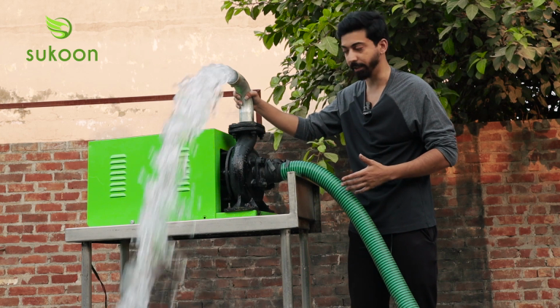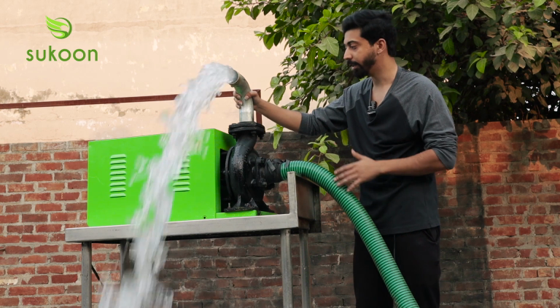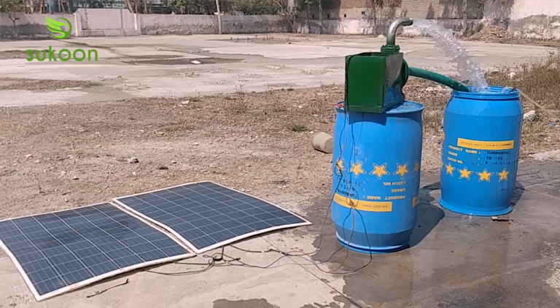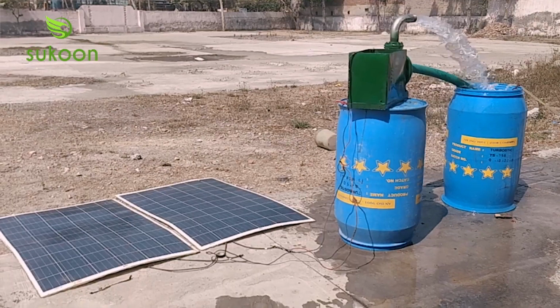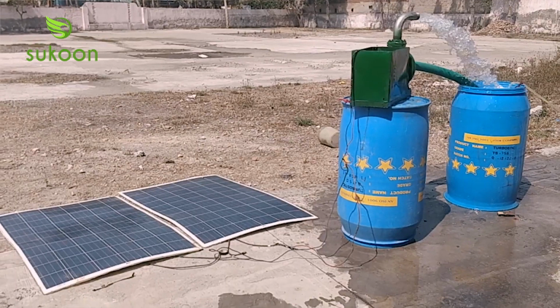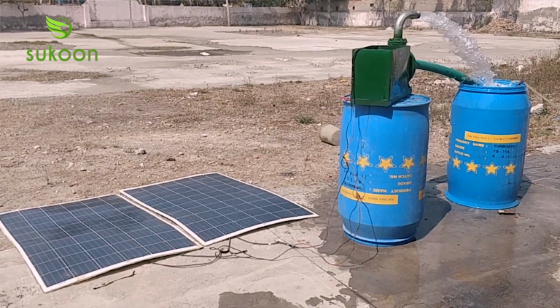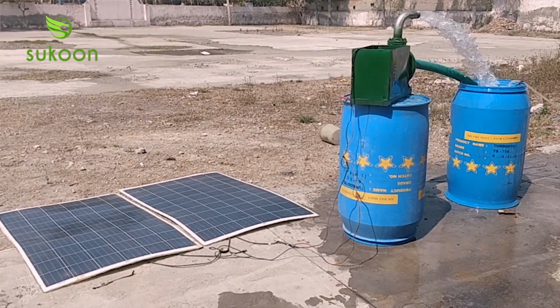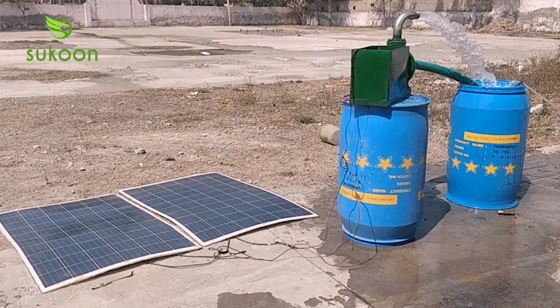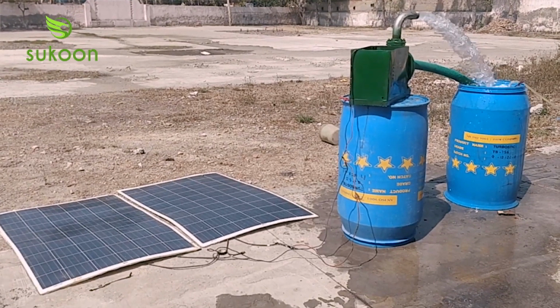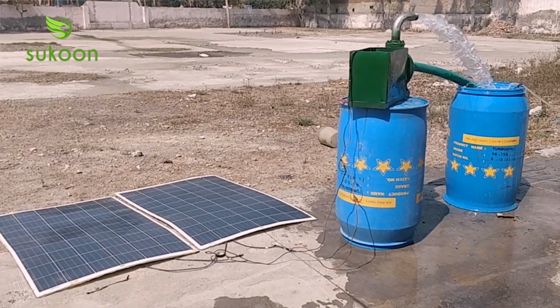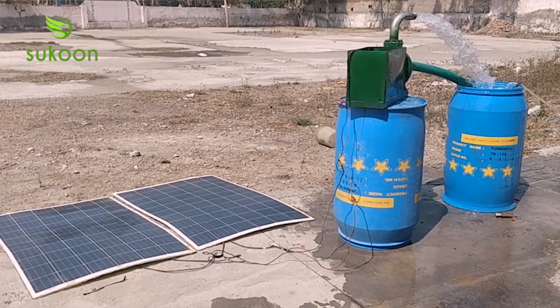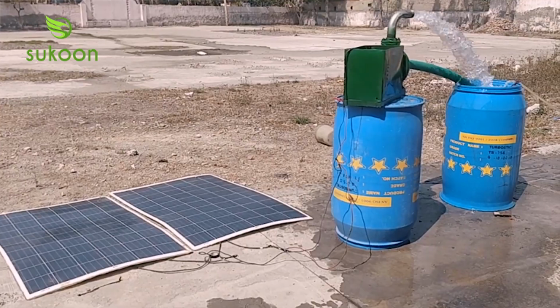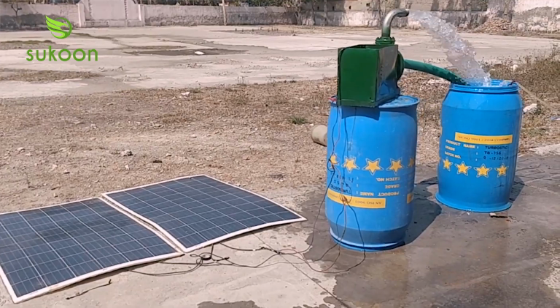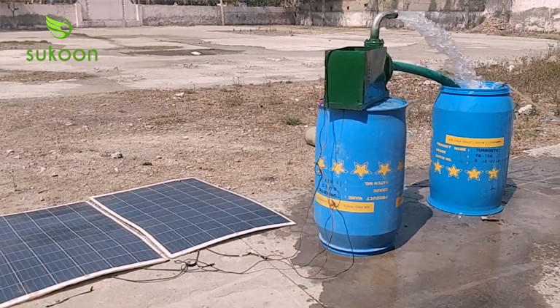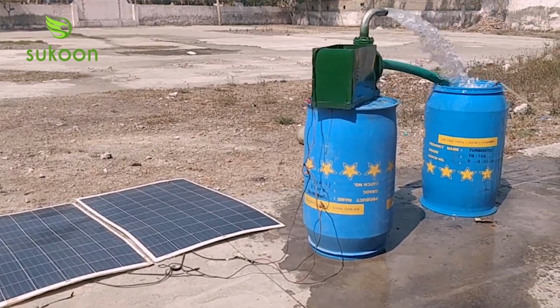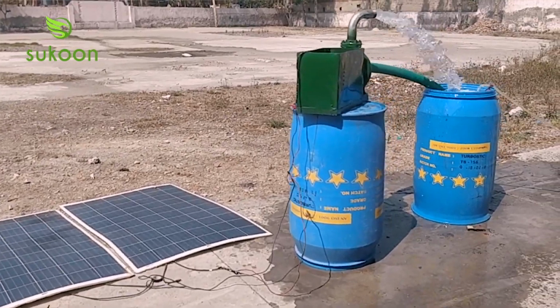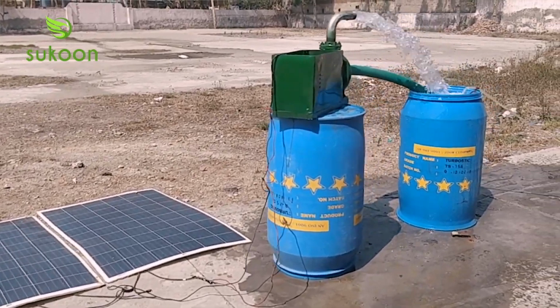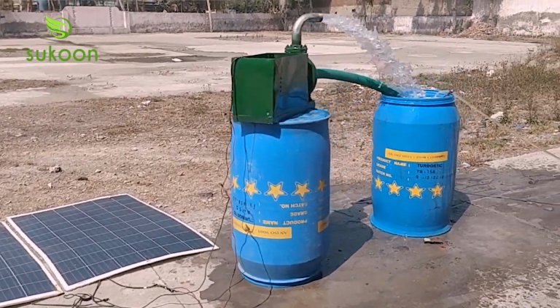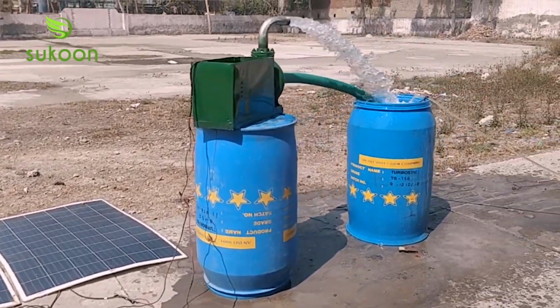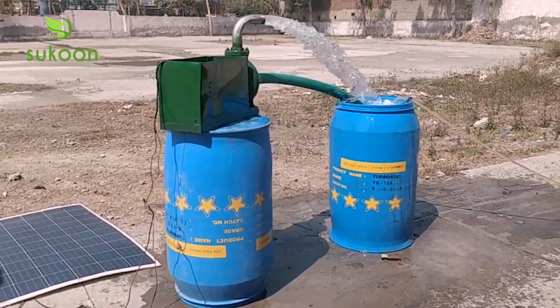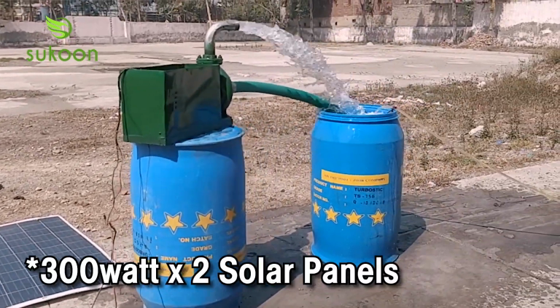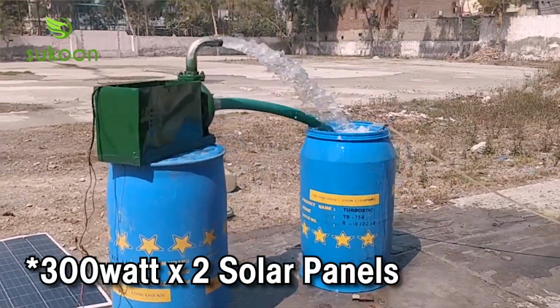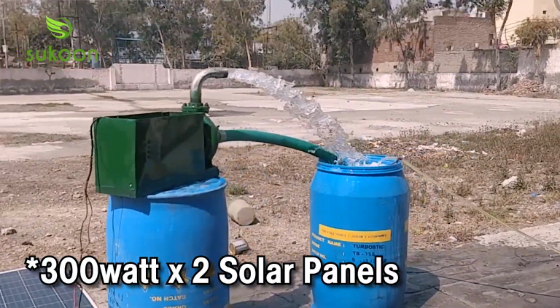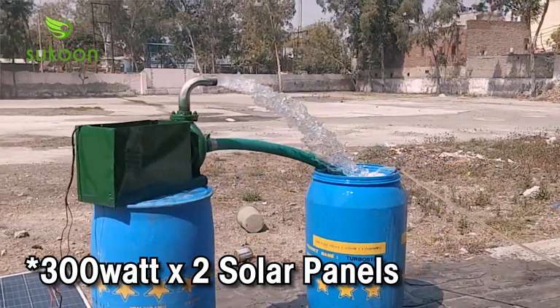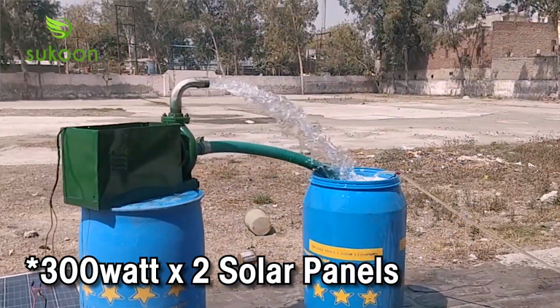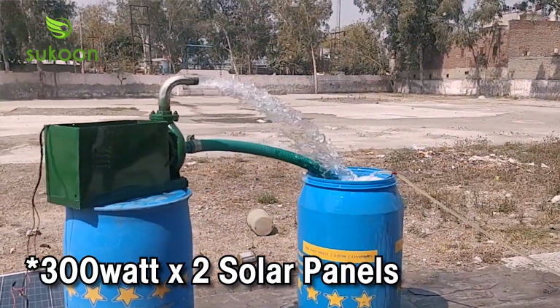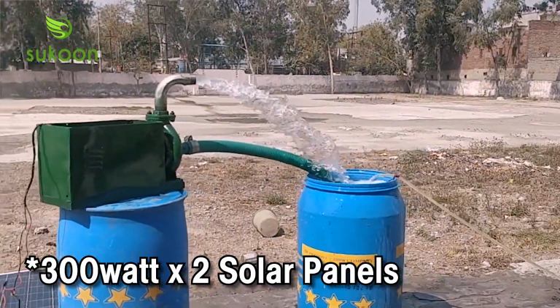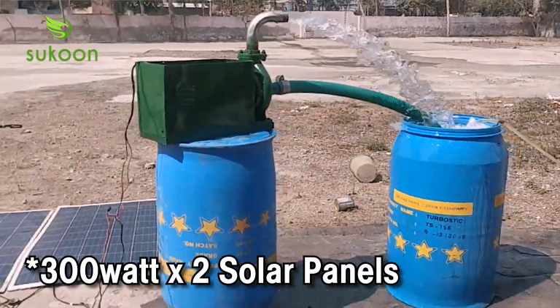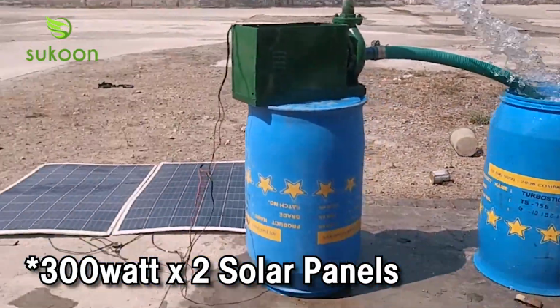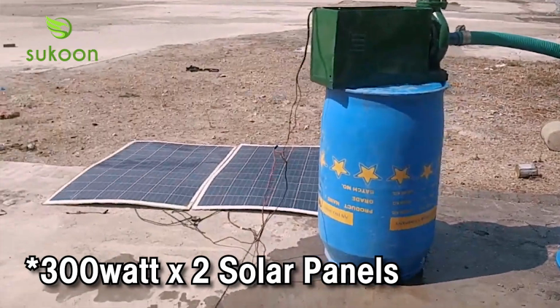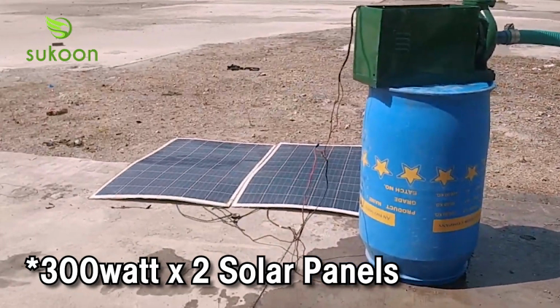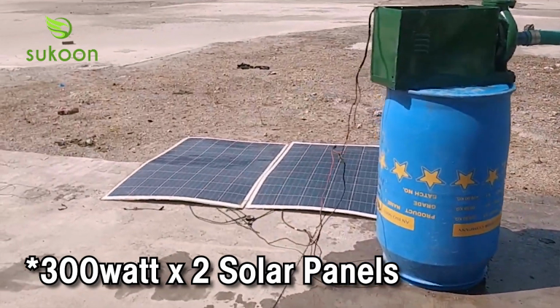It depends on your choice. If you want to run with solar, it will keep running. There will be two solar panels — 300W each, giving a total of 600W power.